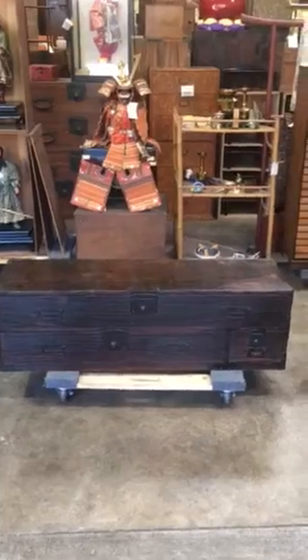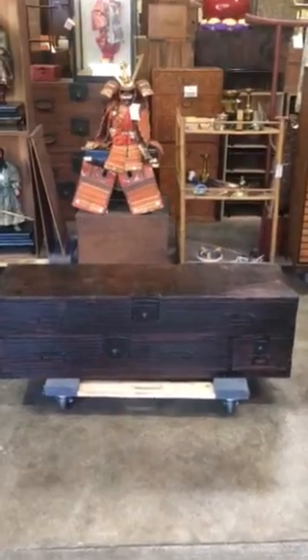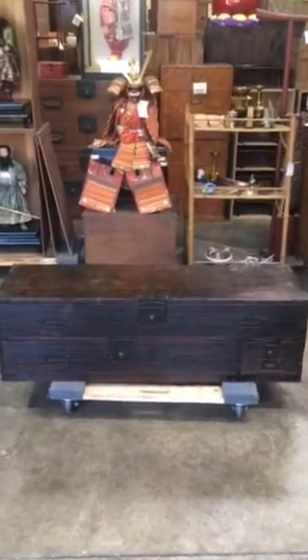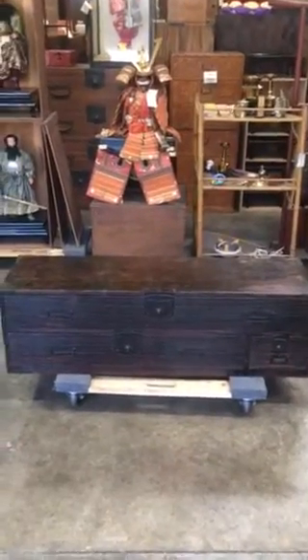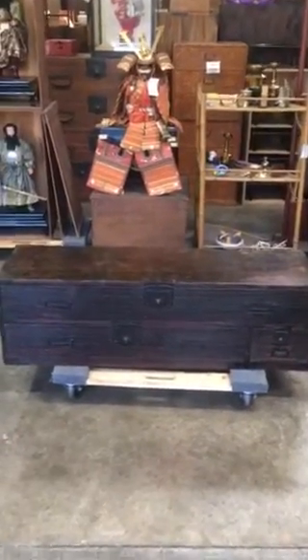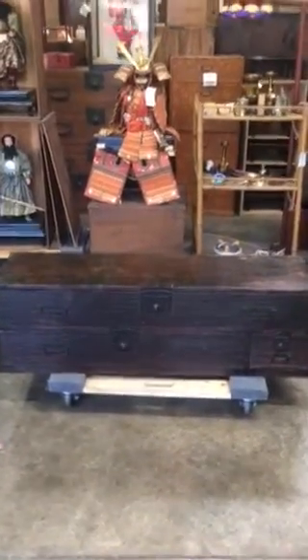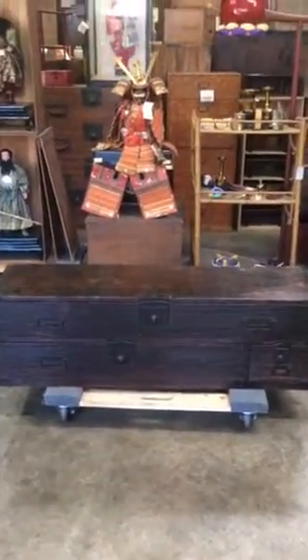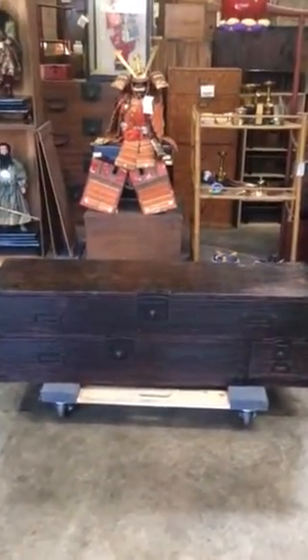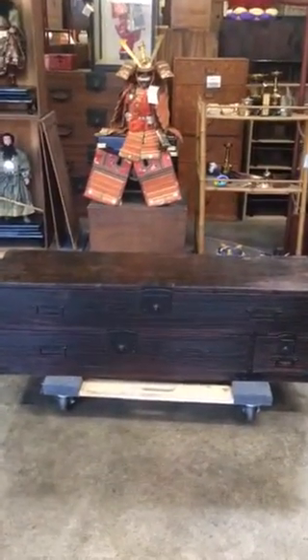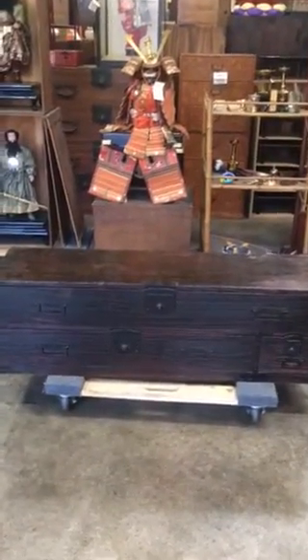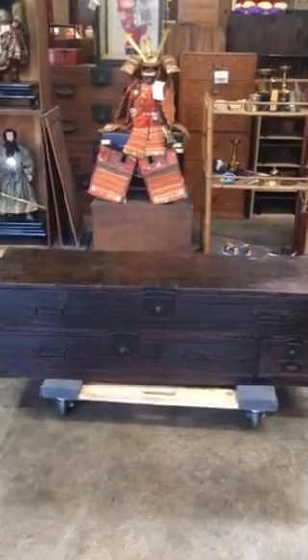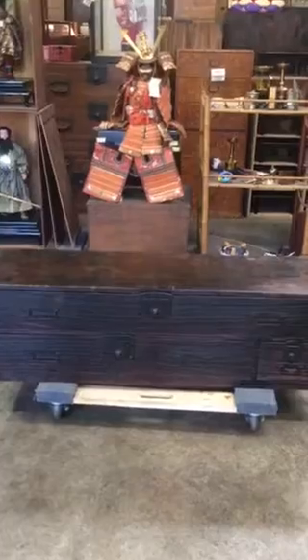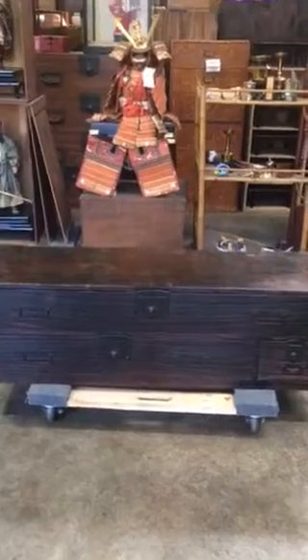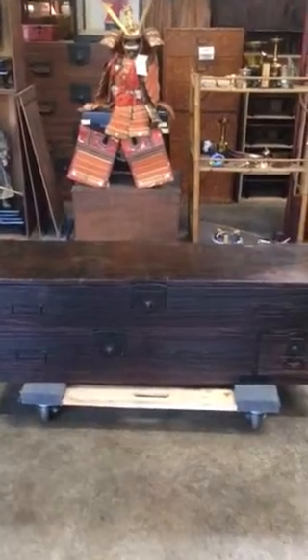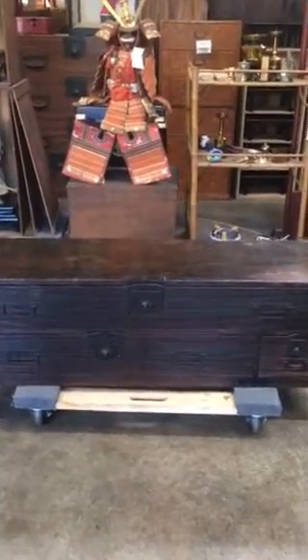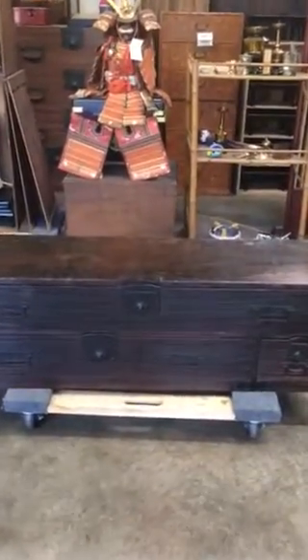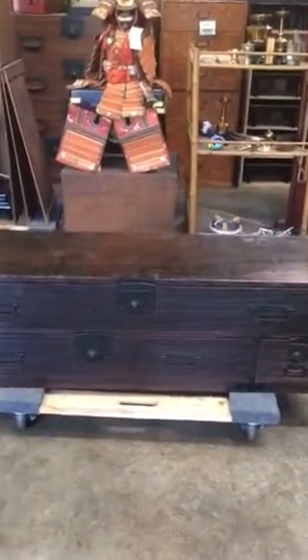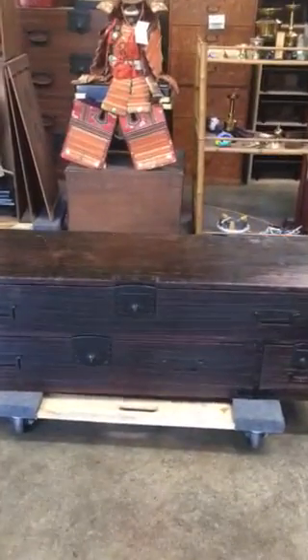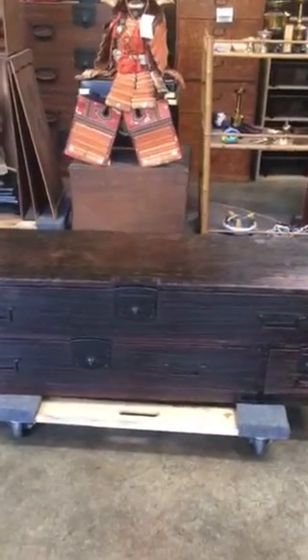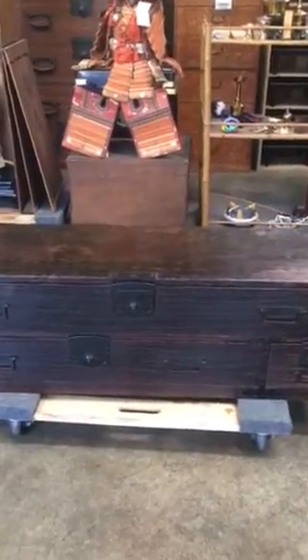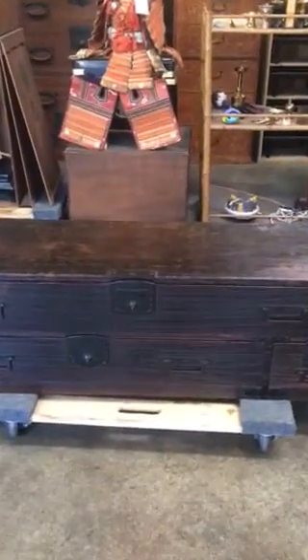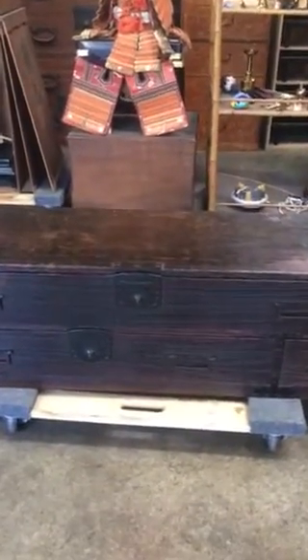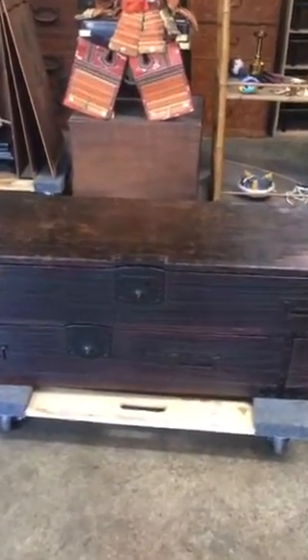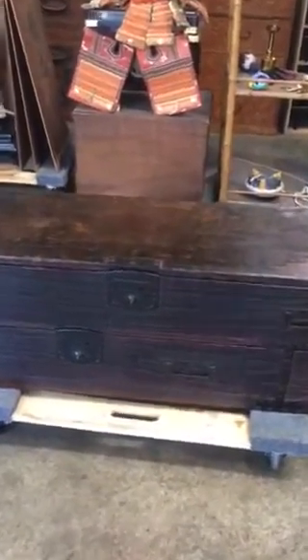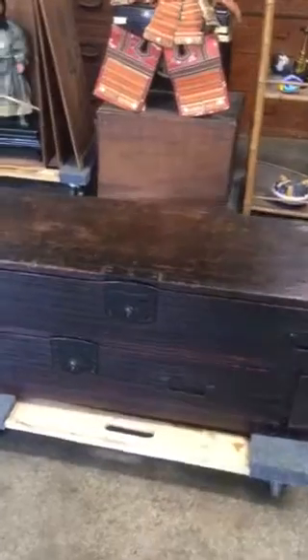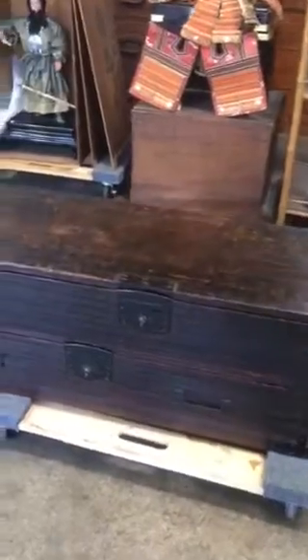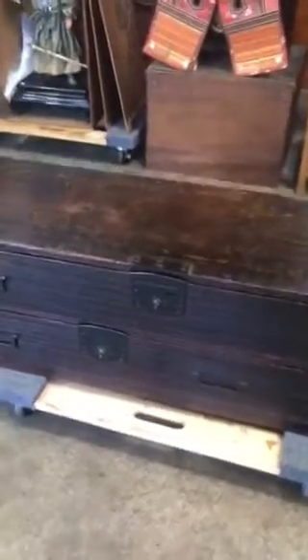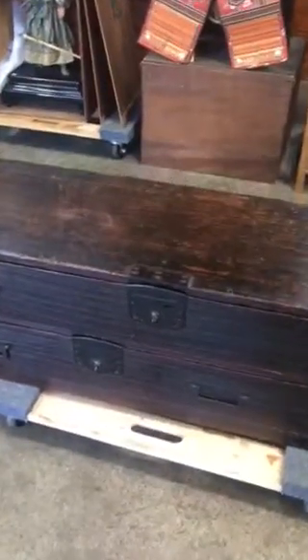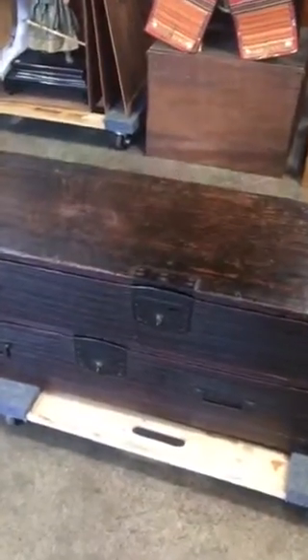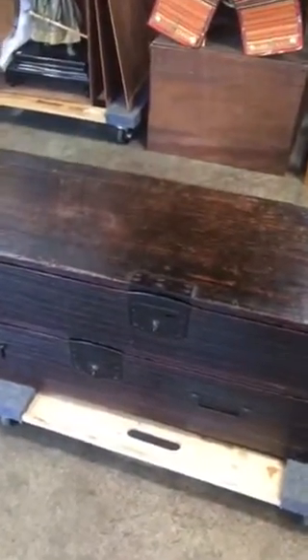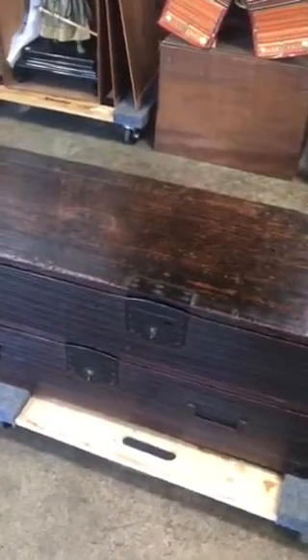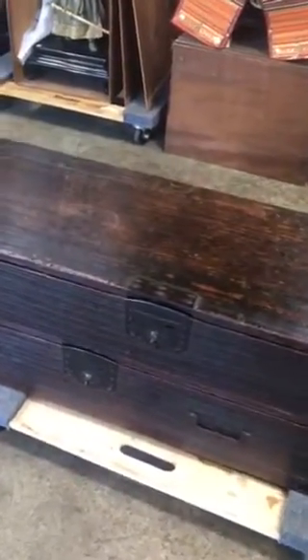It was made out of 100% polonia wood, known in Japanese as kirinoki, with its original finish which used a white lacquer technique.